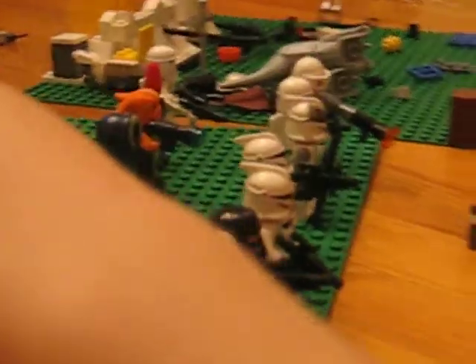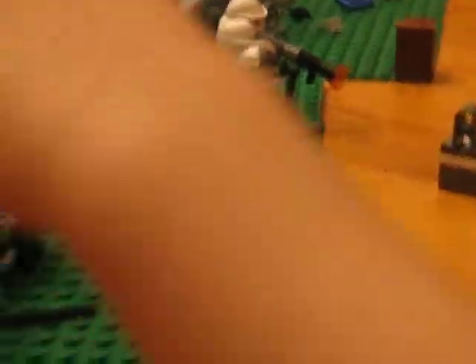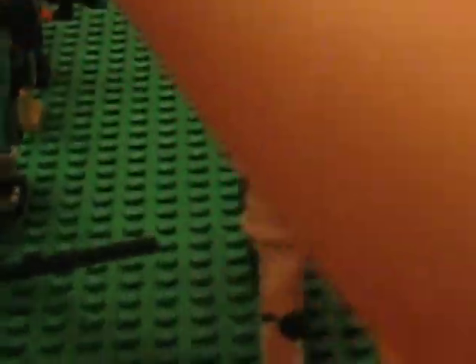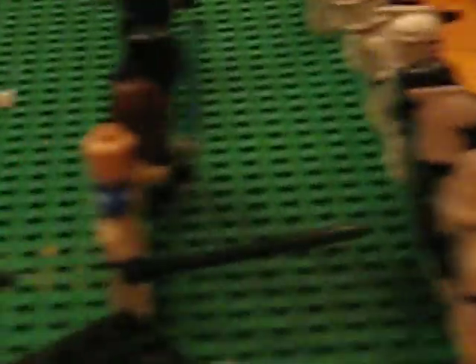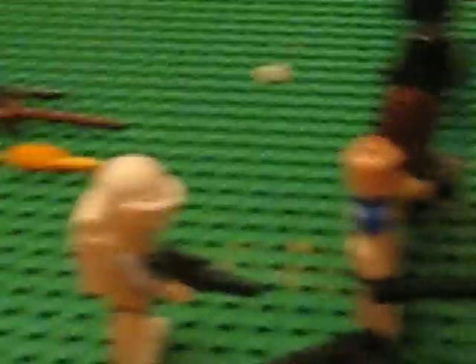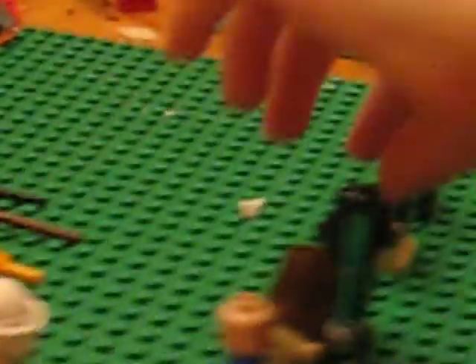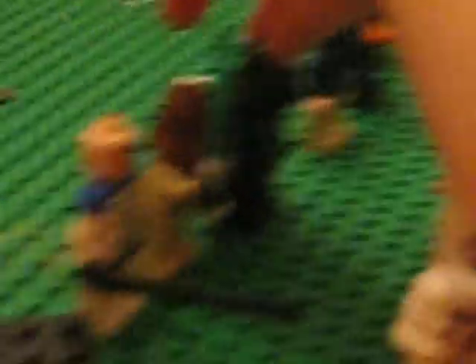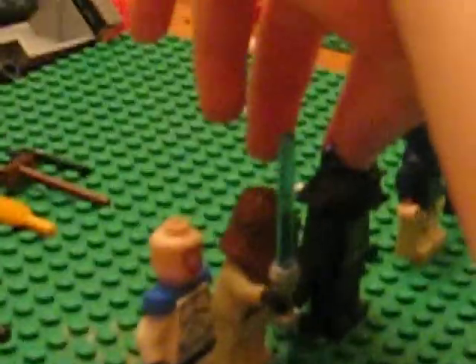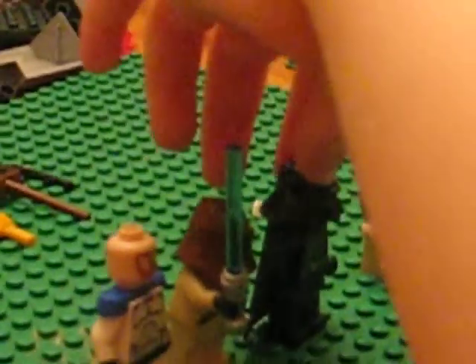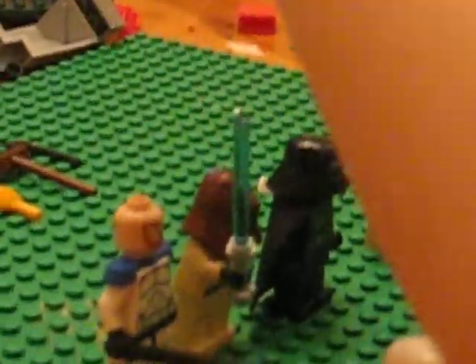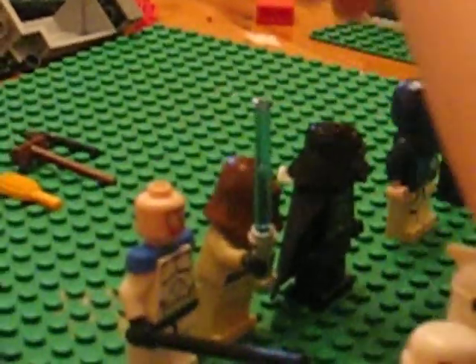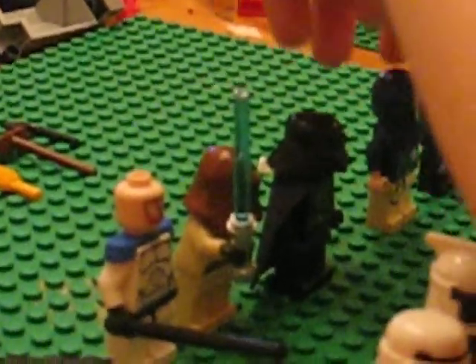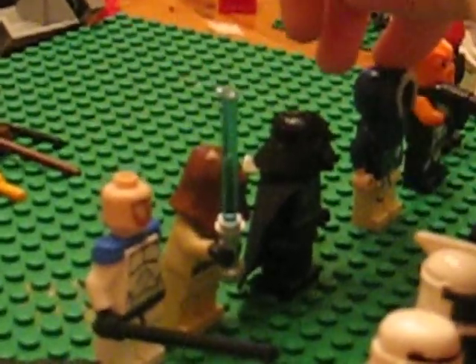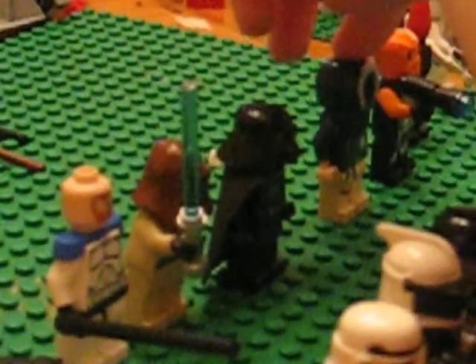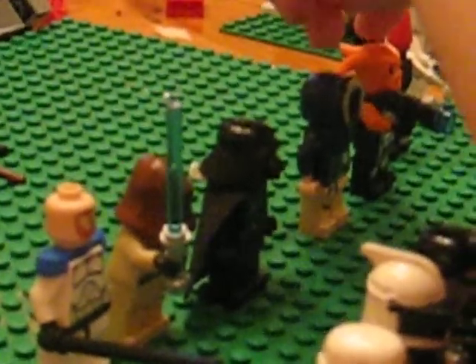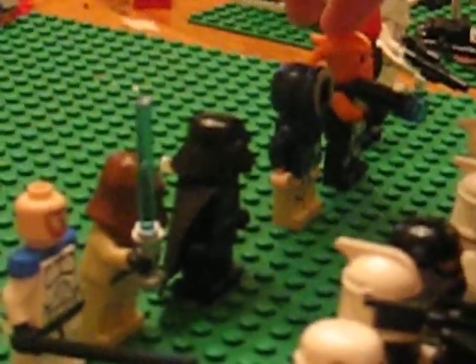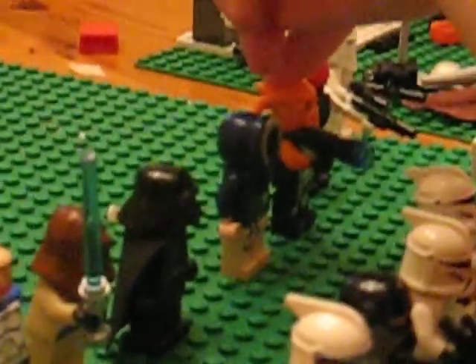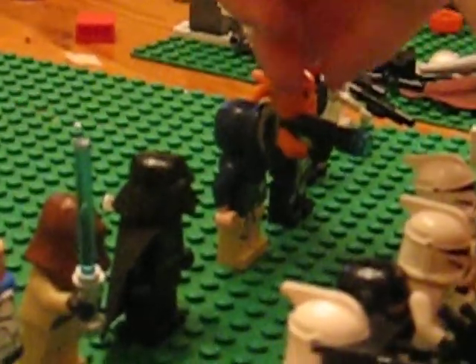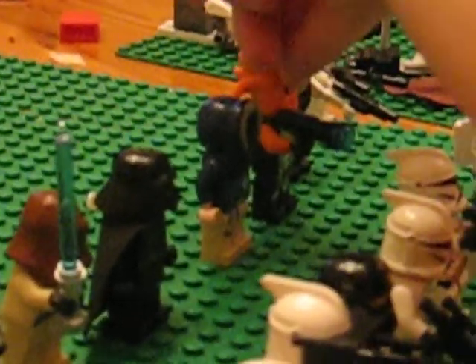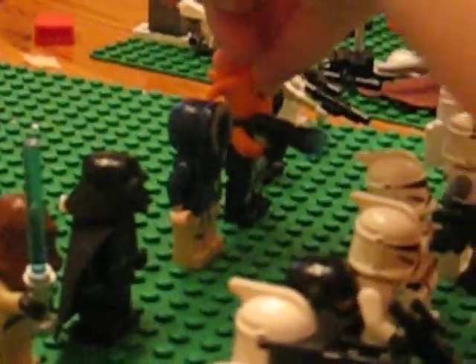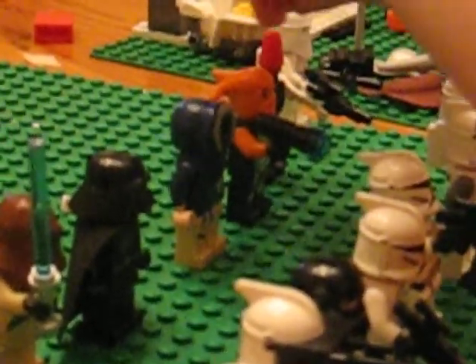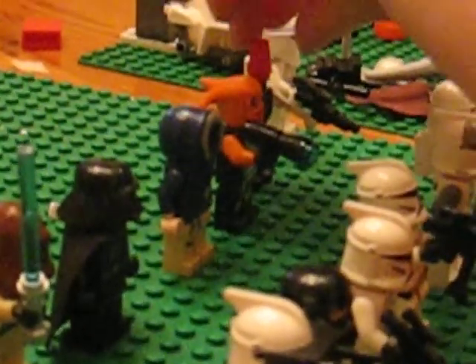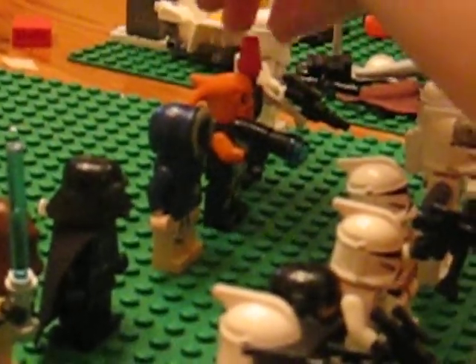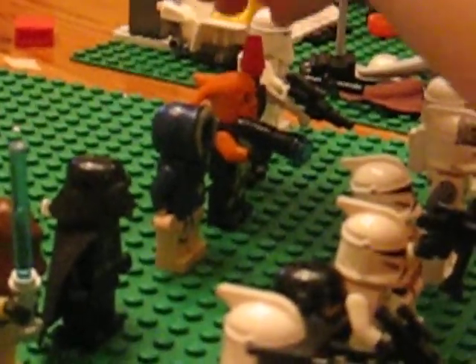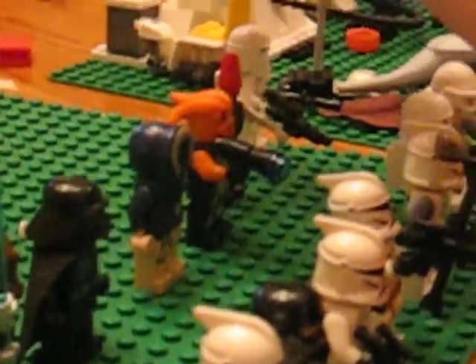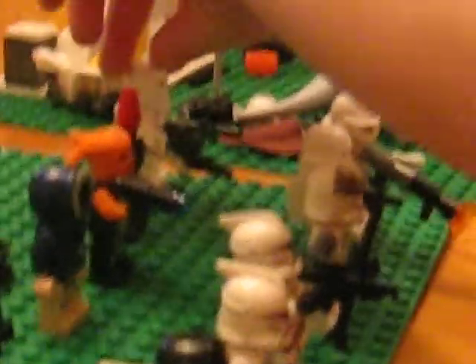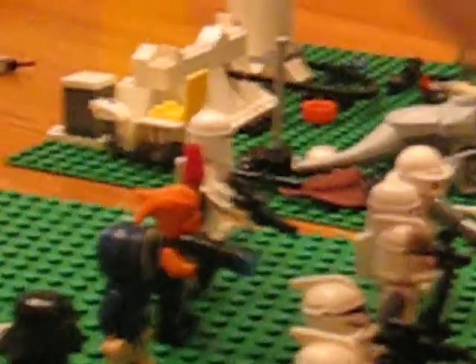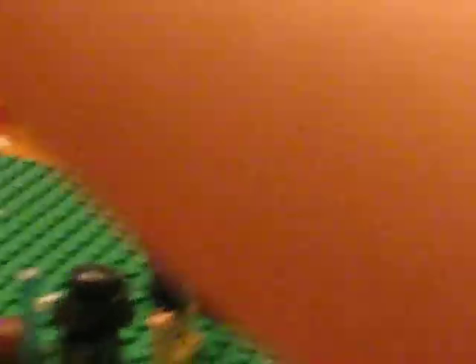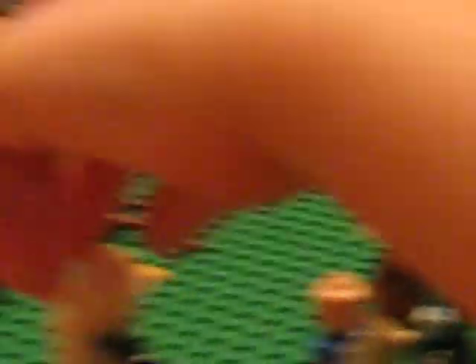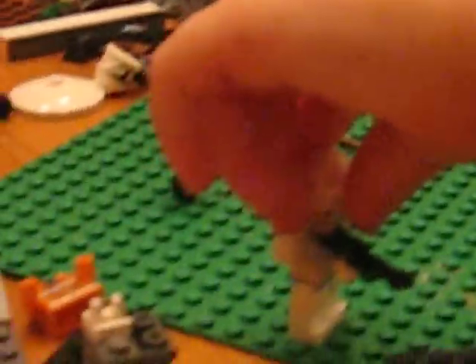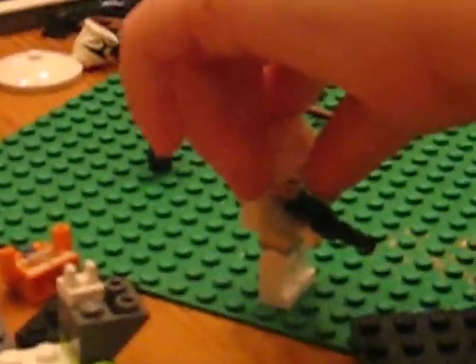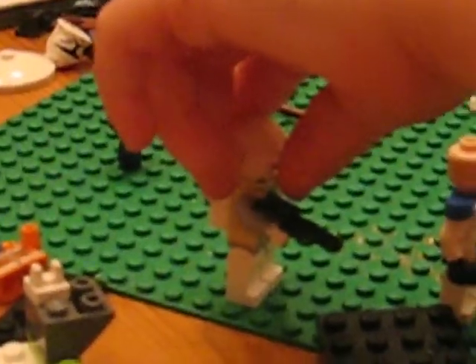Obi-Wan Kenobi, Luke Skywalker, Darth Vader, Han Solo Hoth, the excavated monster, an invisible droid, another snowtrooper, and a soldier.